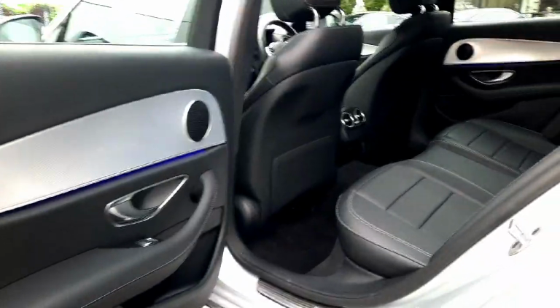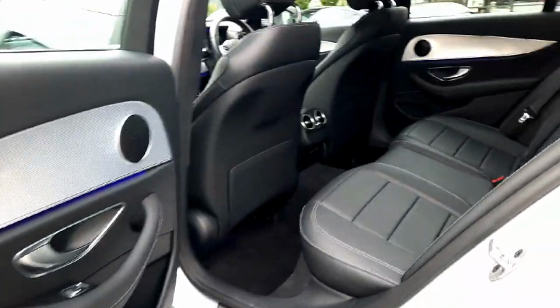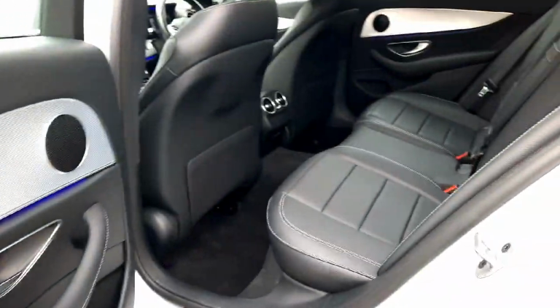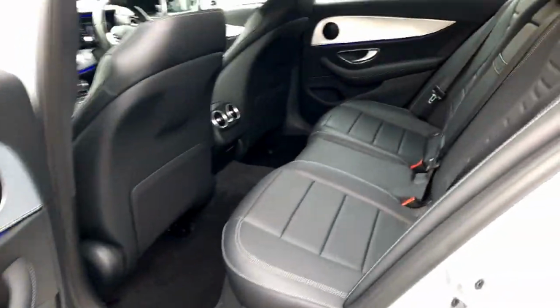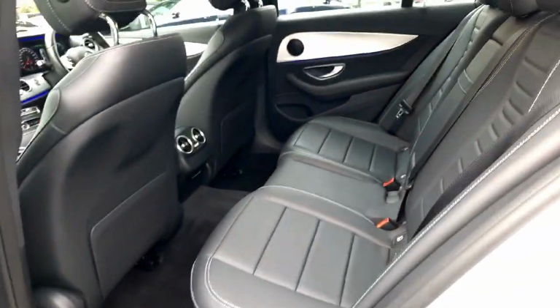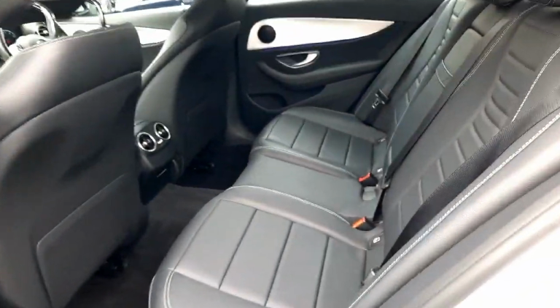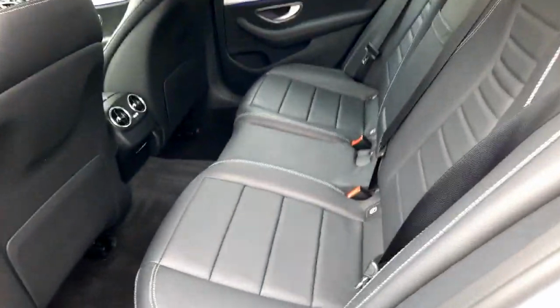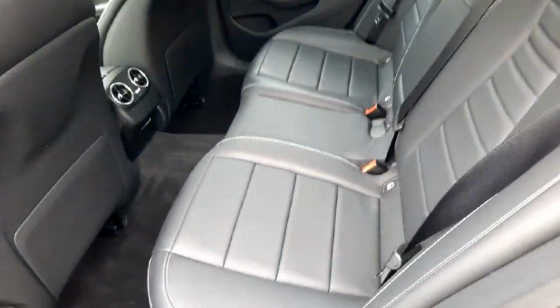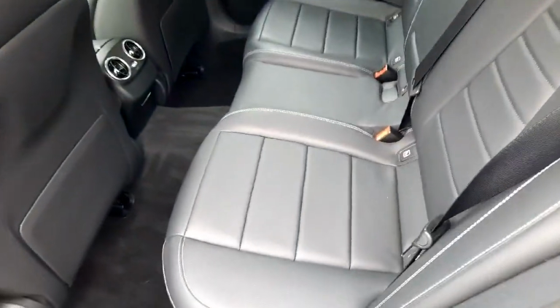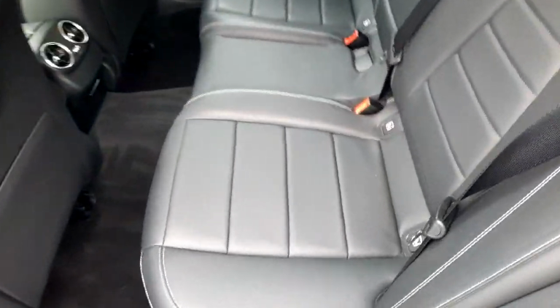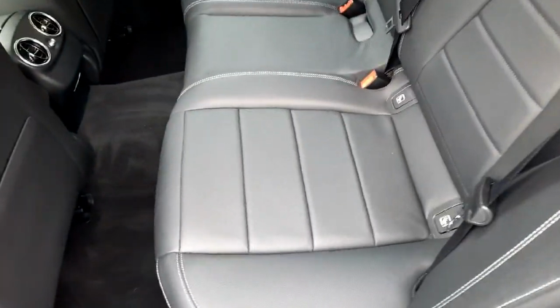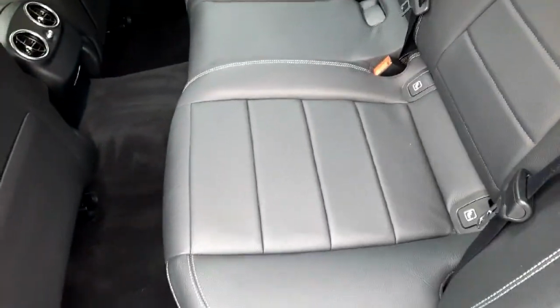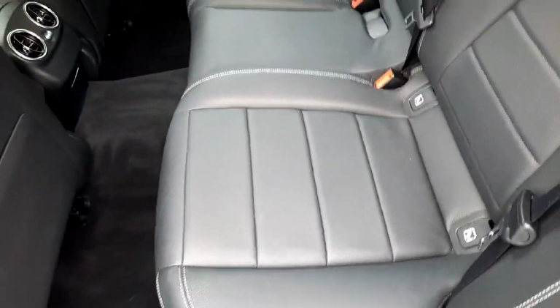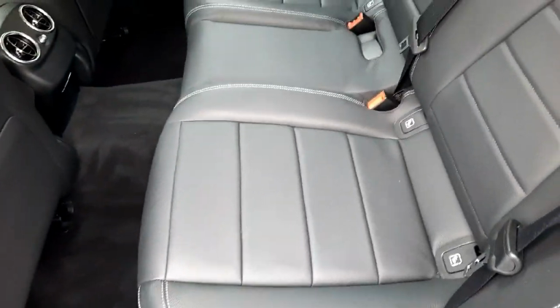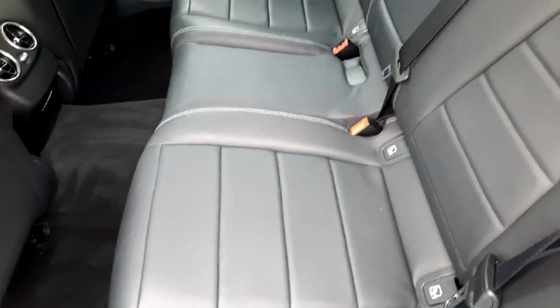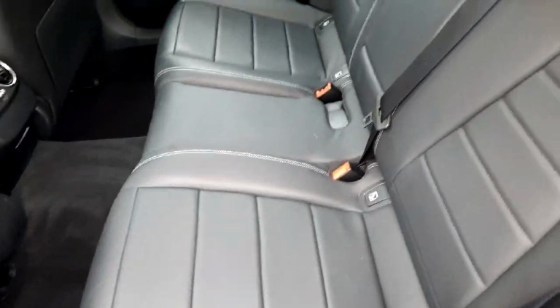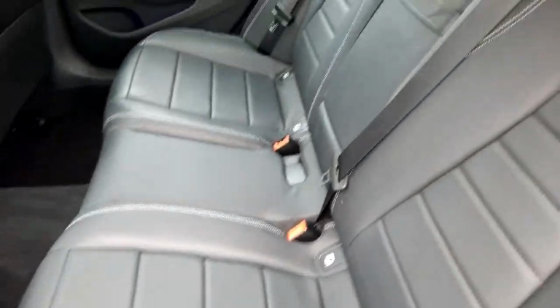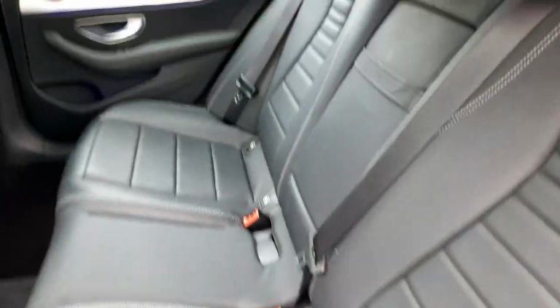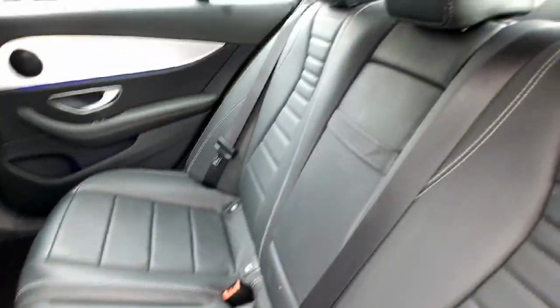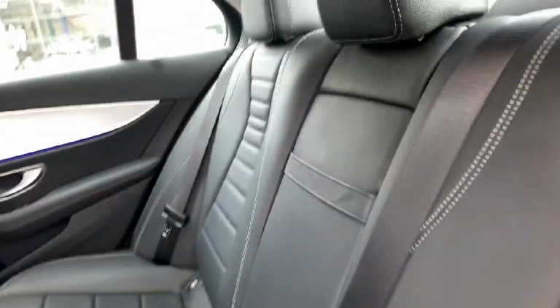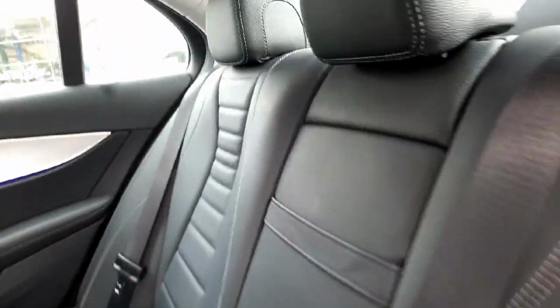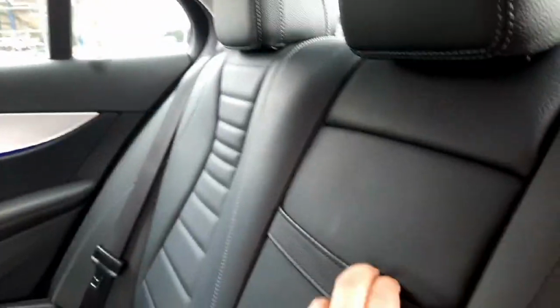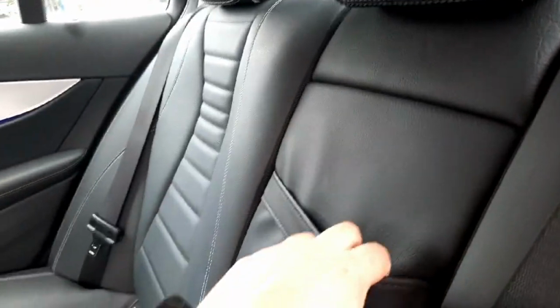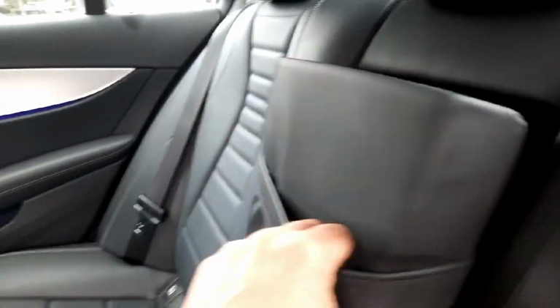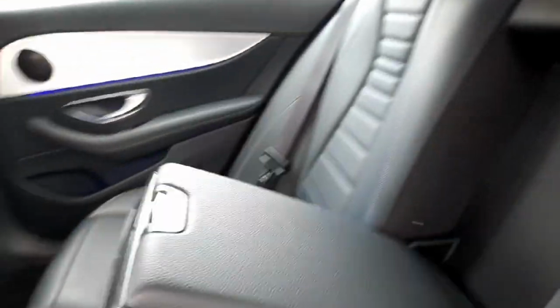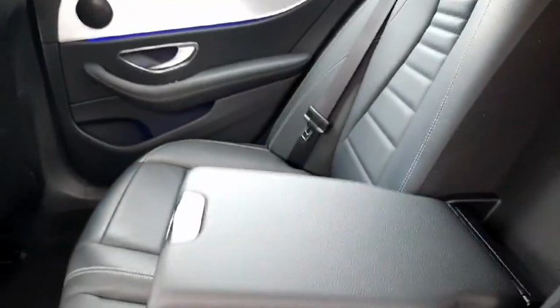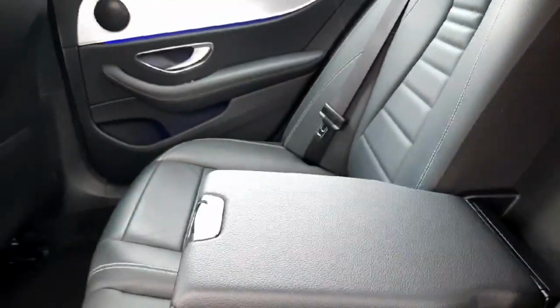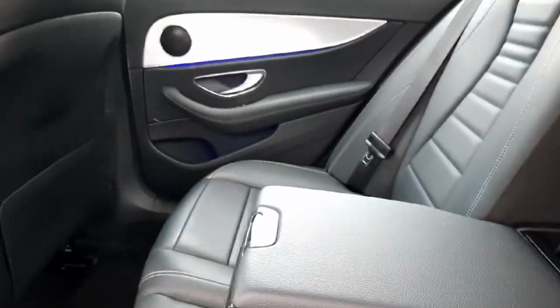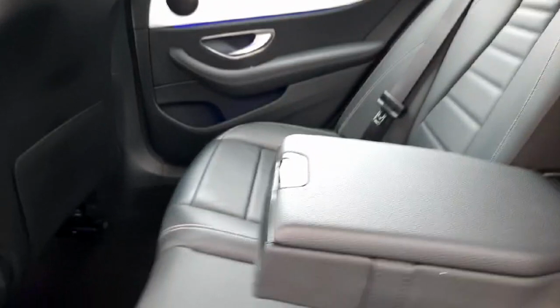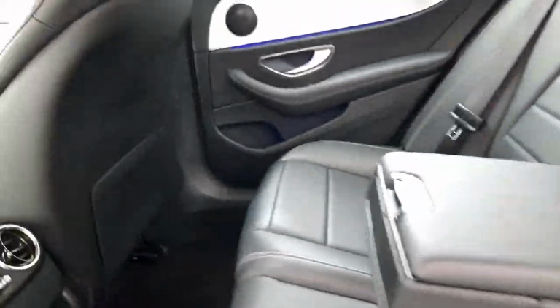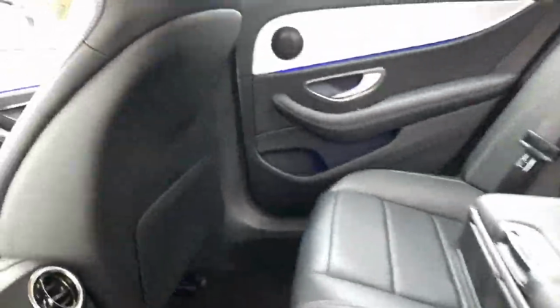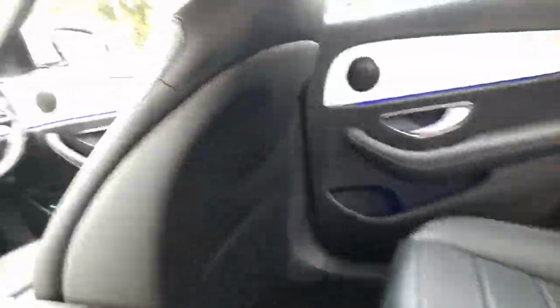Into the back — this car has set up for two ISOFIX baby seats in the back. It's also got a rear armrest with cup holders and some storage space.